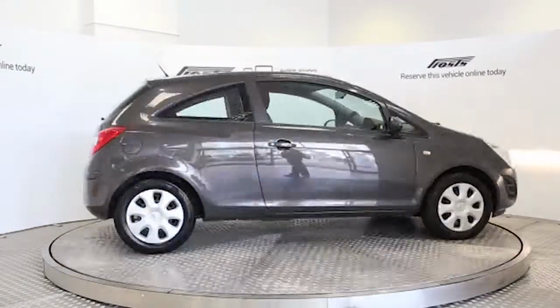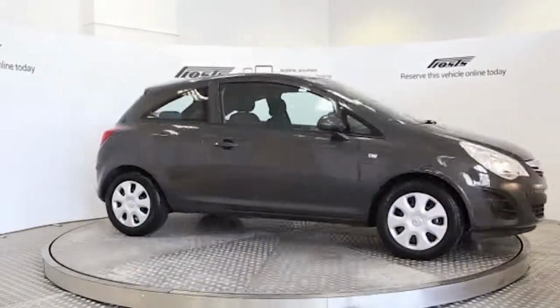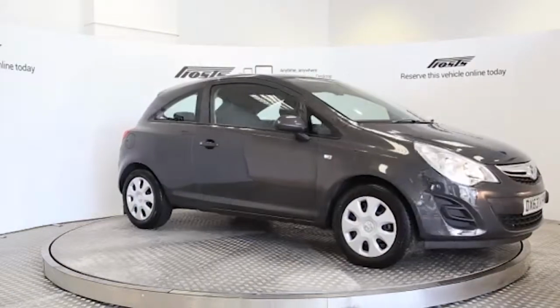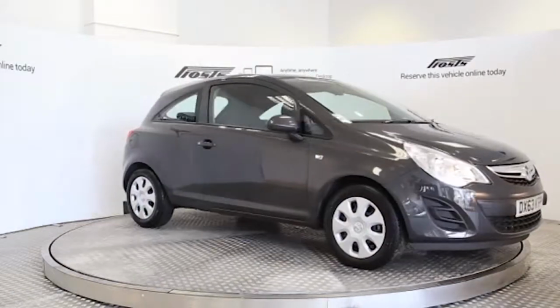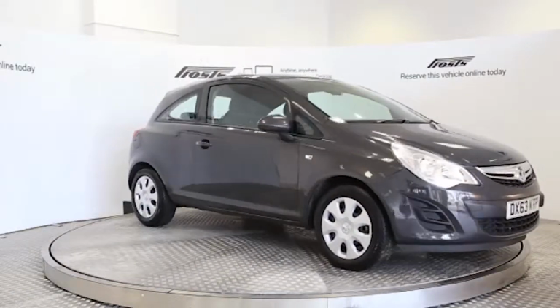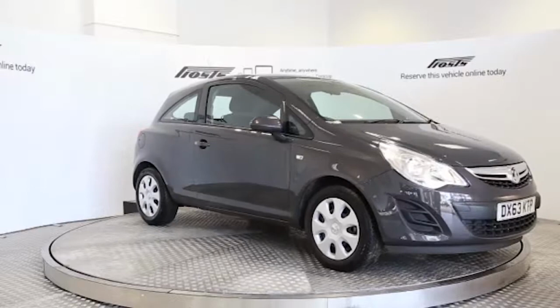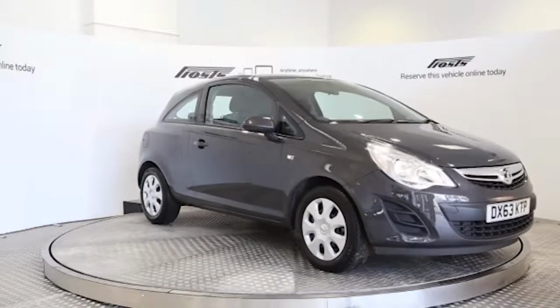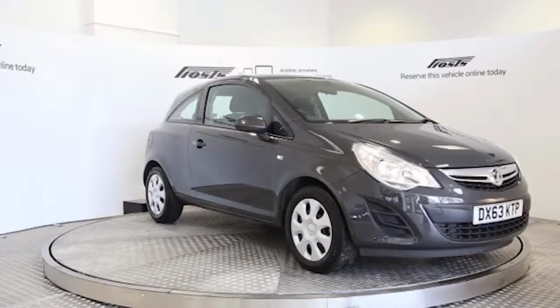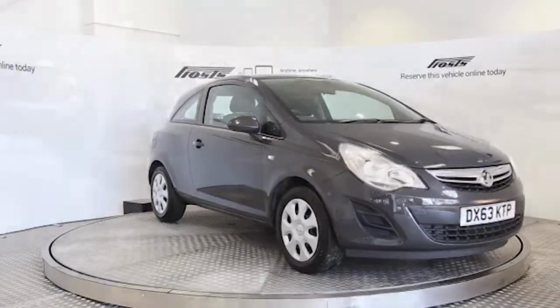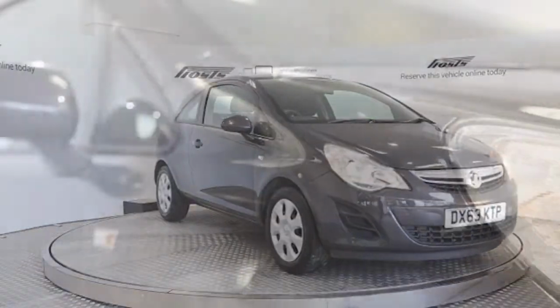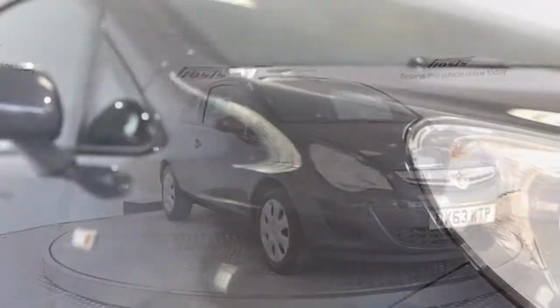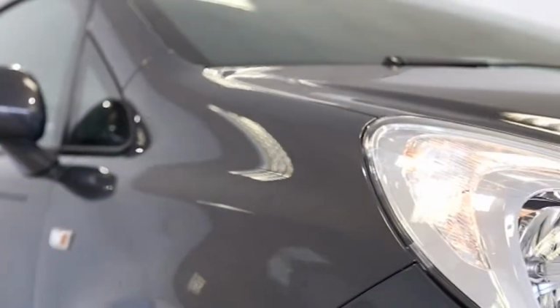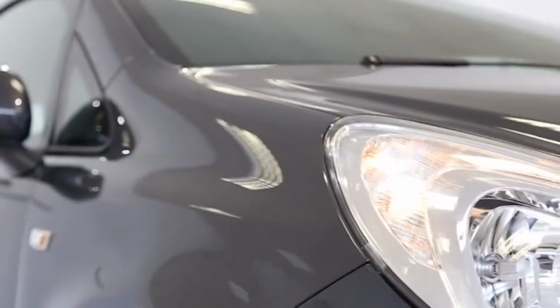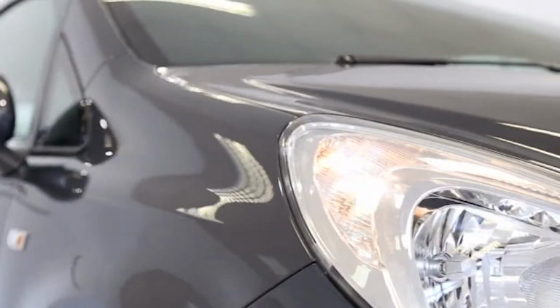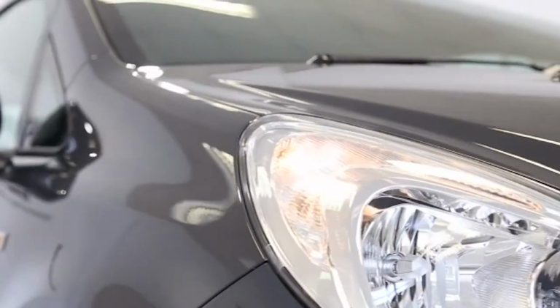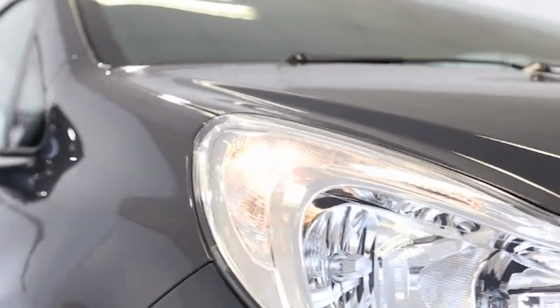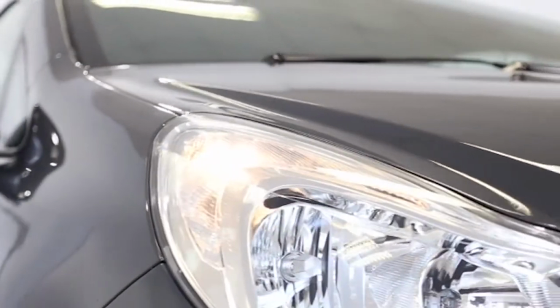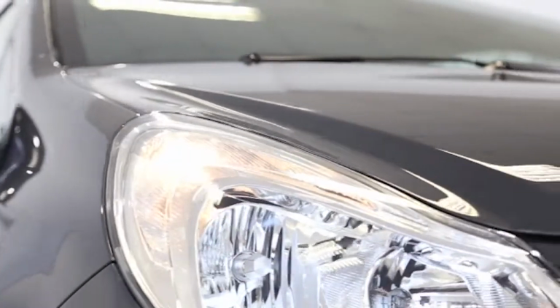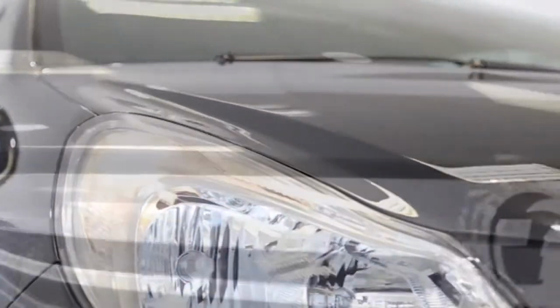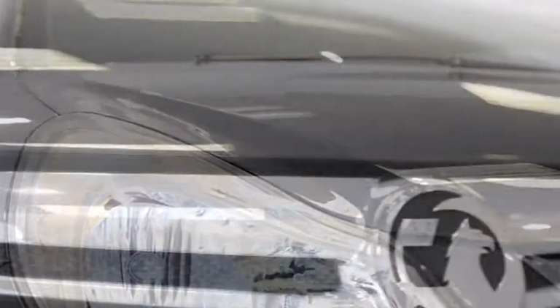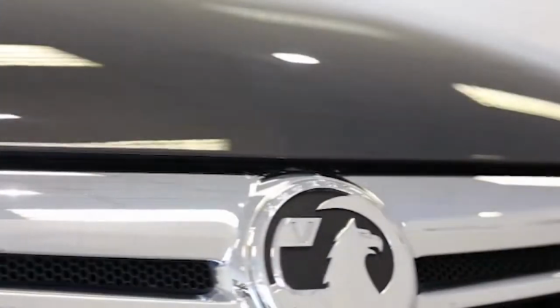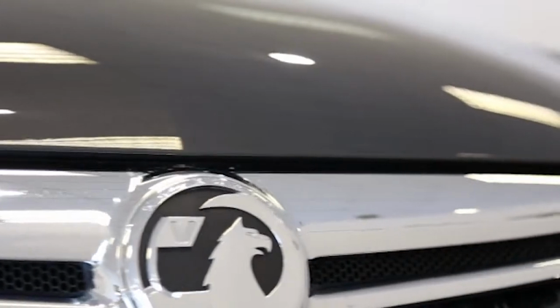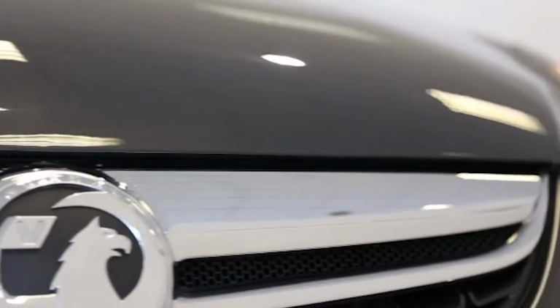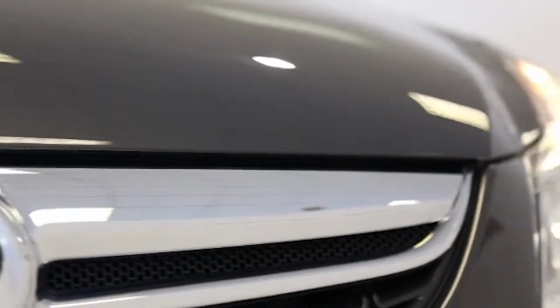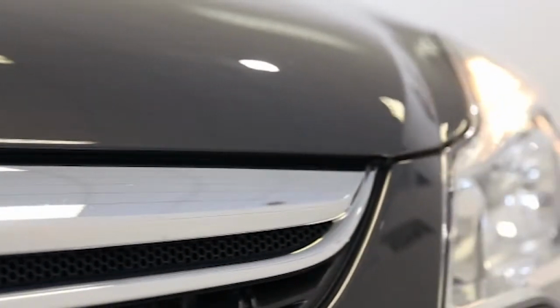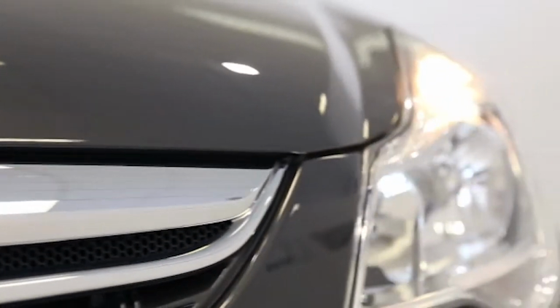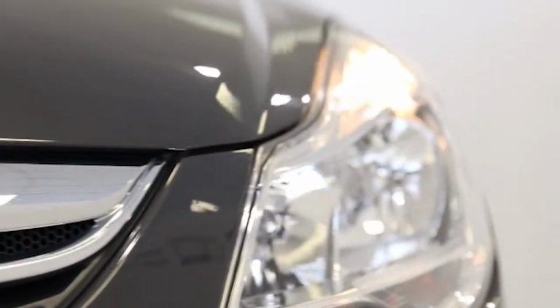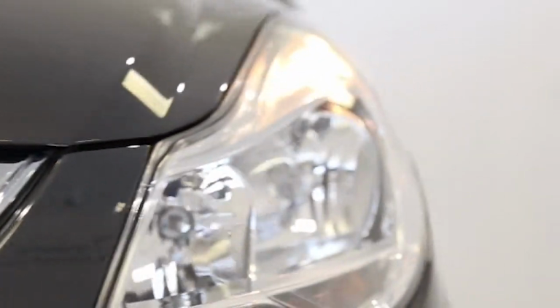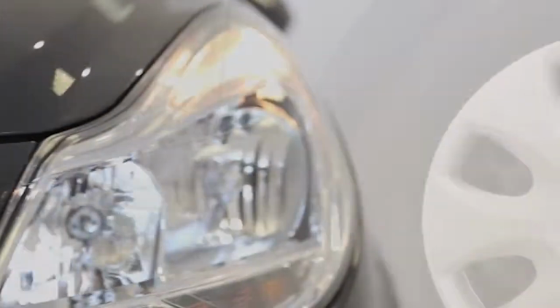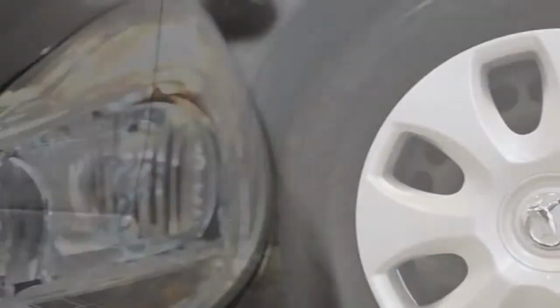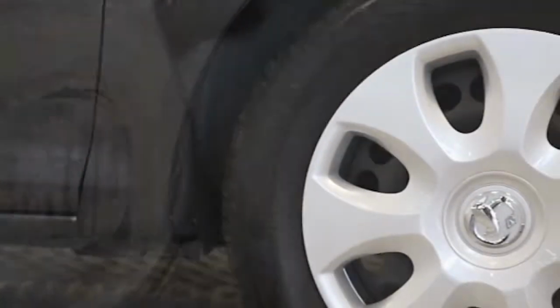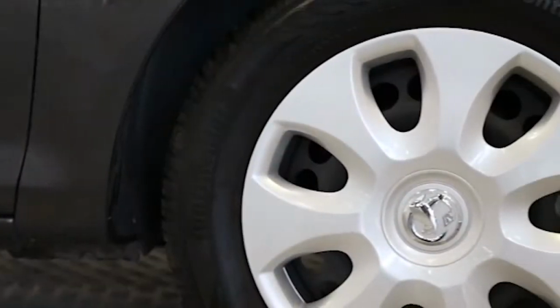Here we have a 2013 registered 3-door Vauxhall Corsa Exclusive, with a 1.2-litre manual transmission petrol engine.